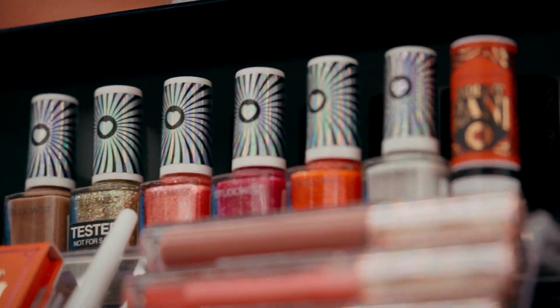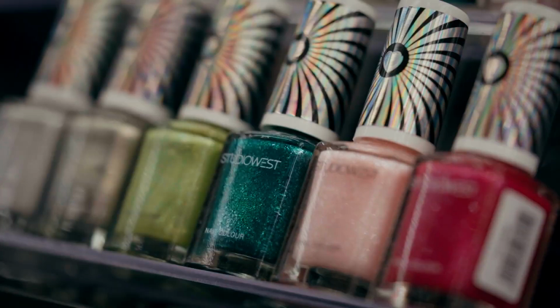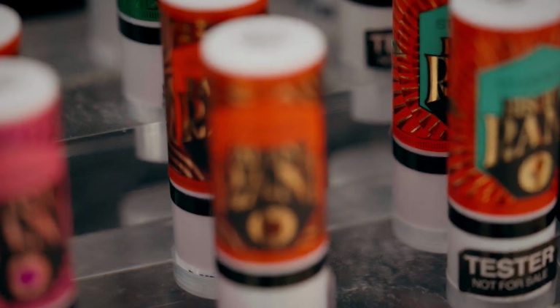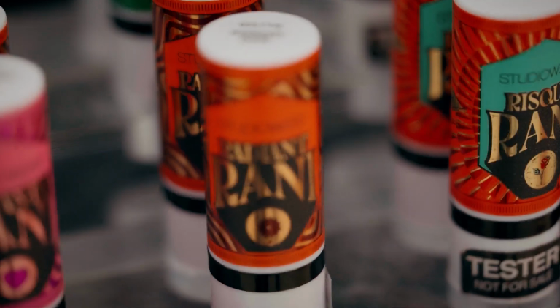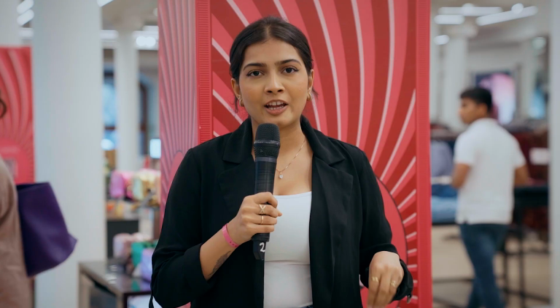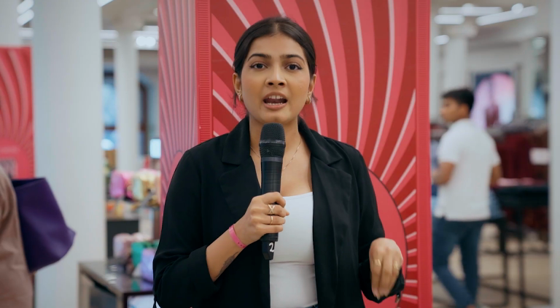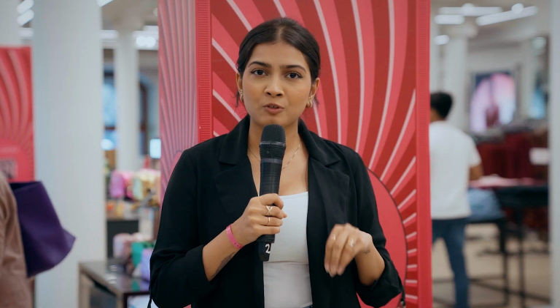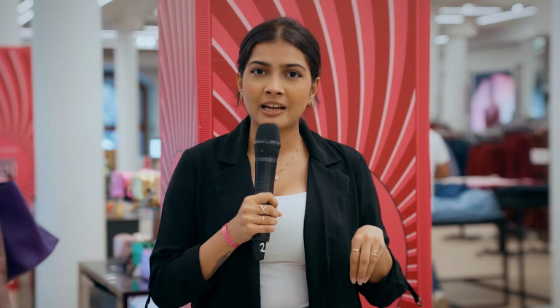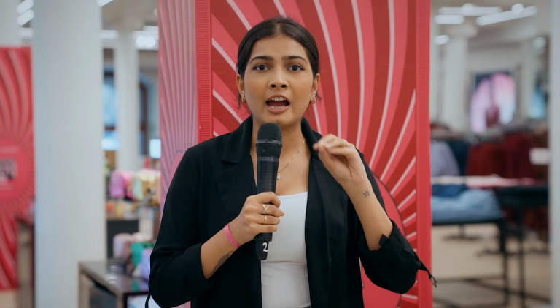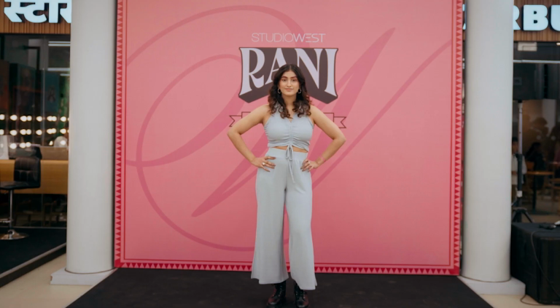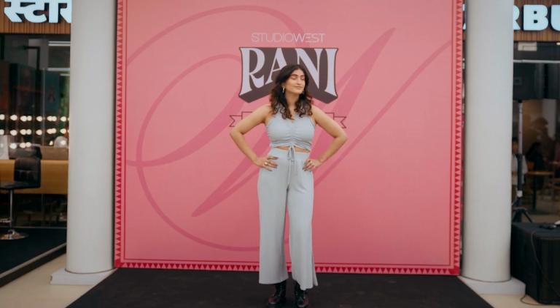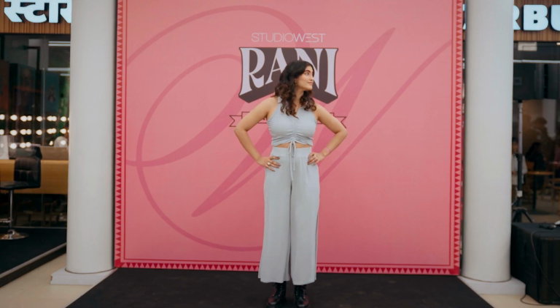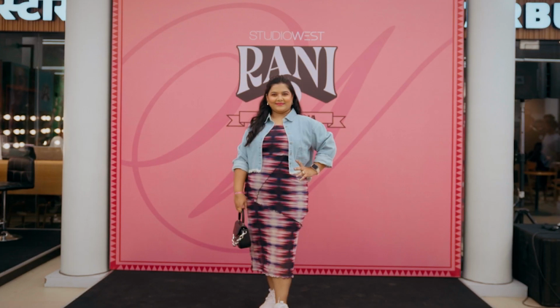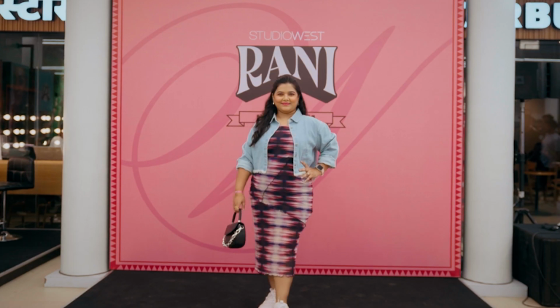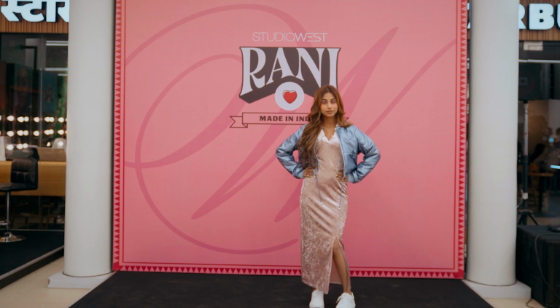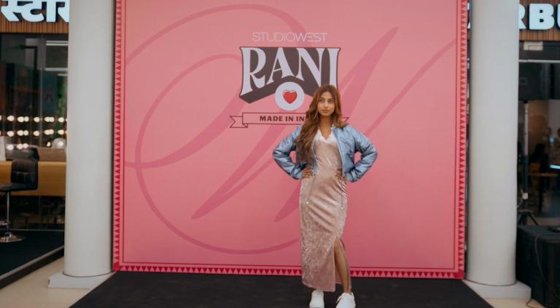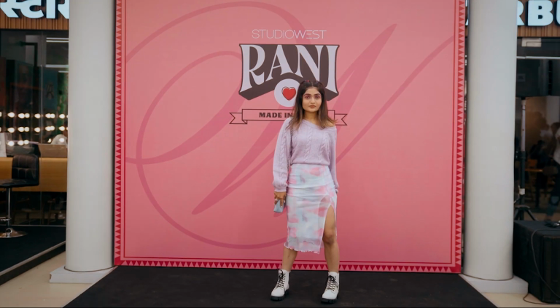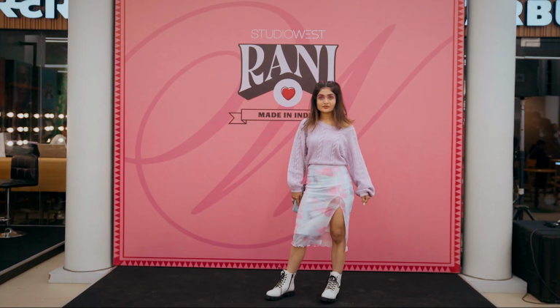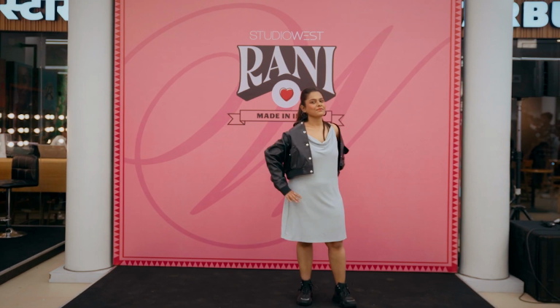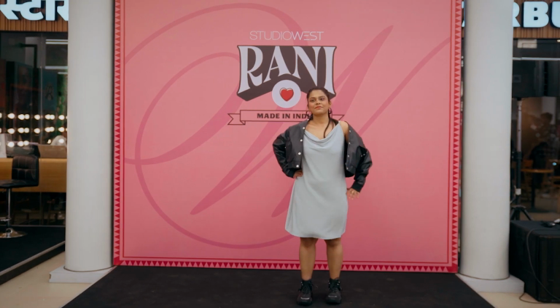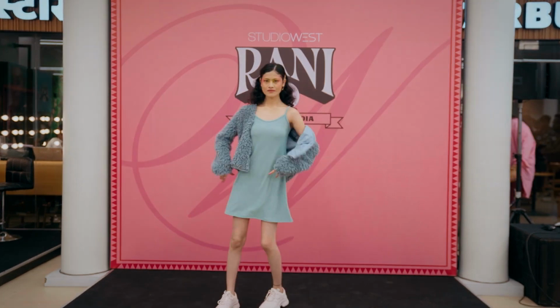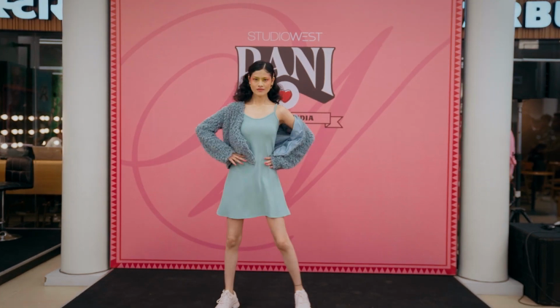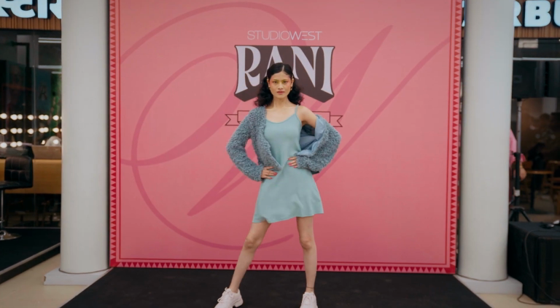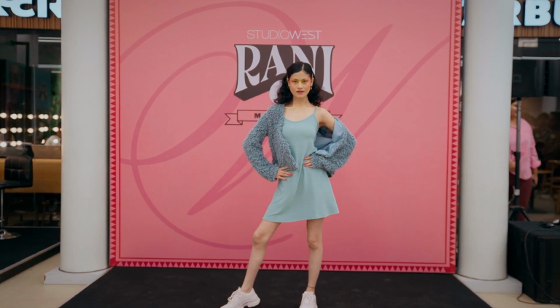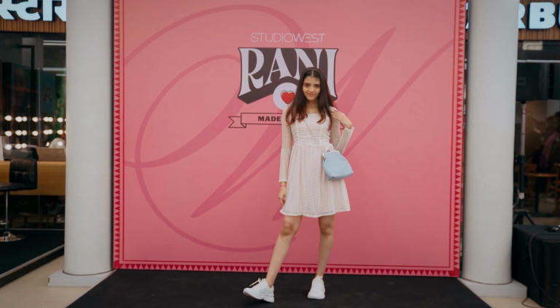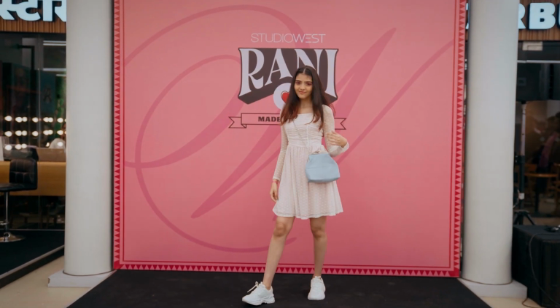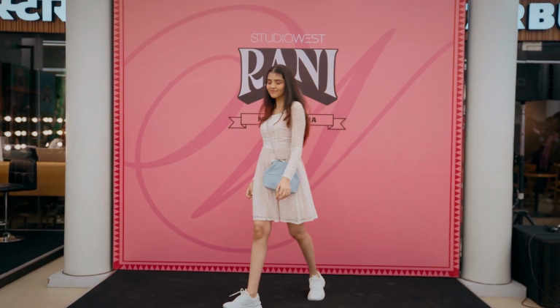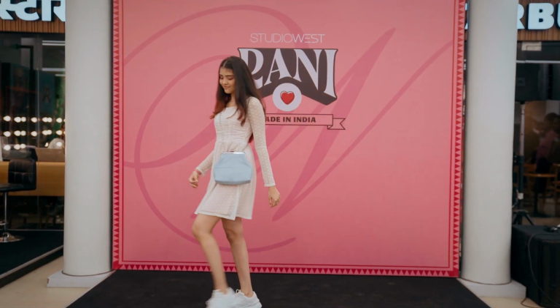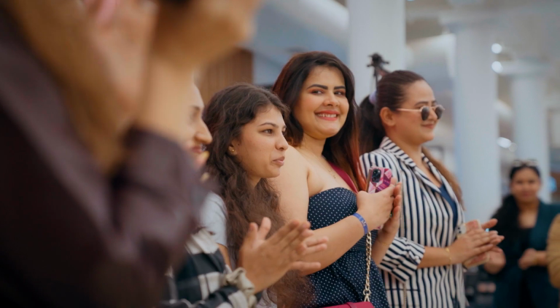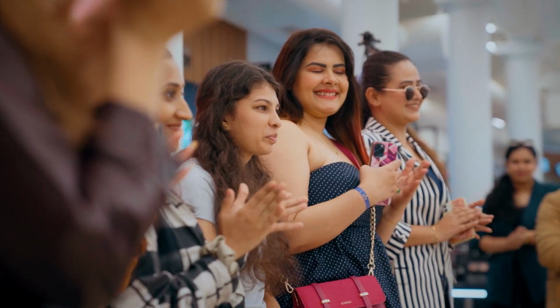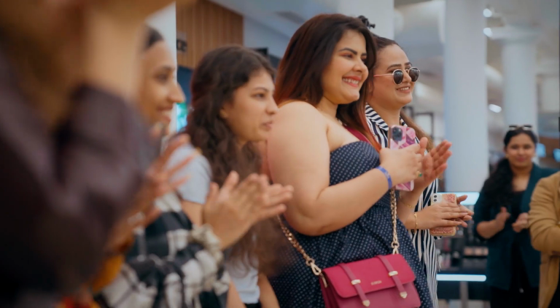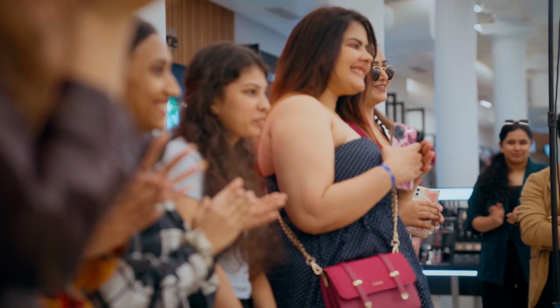I just tried the Rani collection and I have to say the eyeshadow pigments are really amazing — there's literally a one-swipe pigmentation. Also their lip glosses are pretty cool, so you have to check it out.